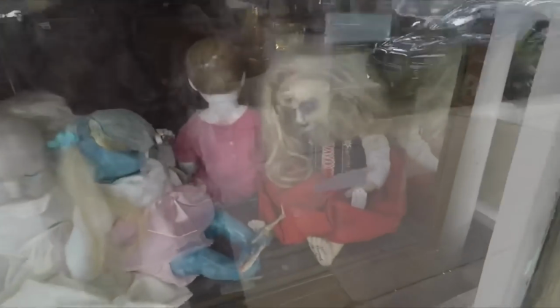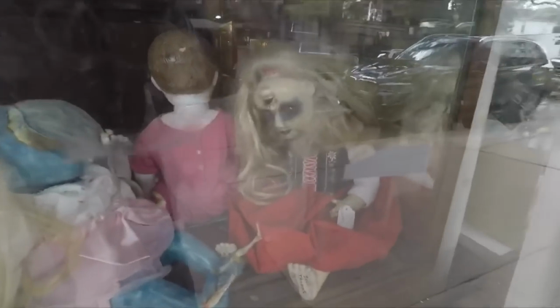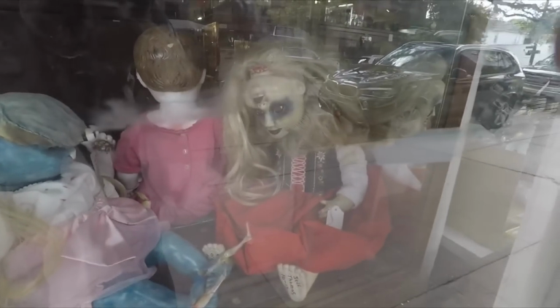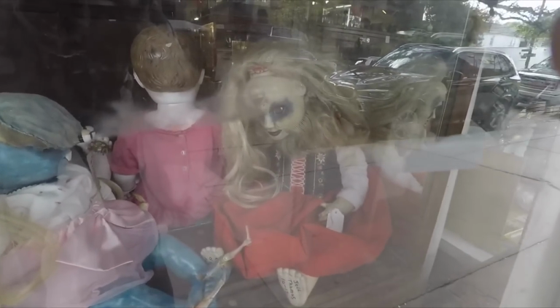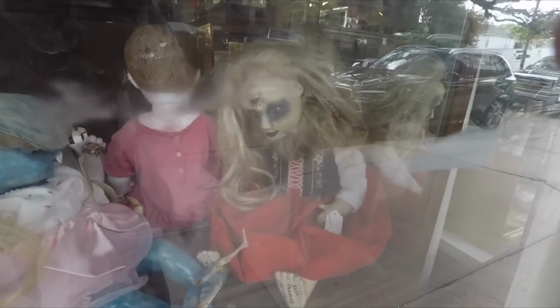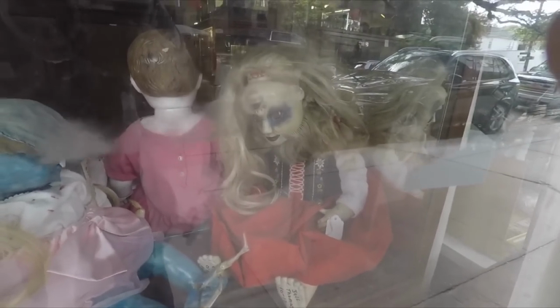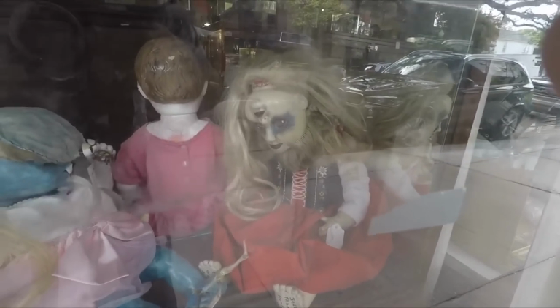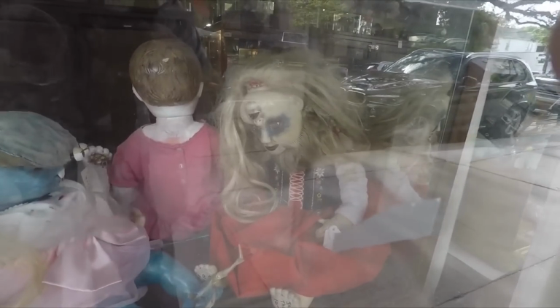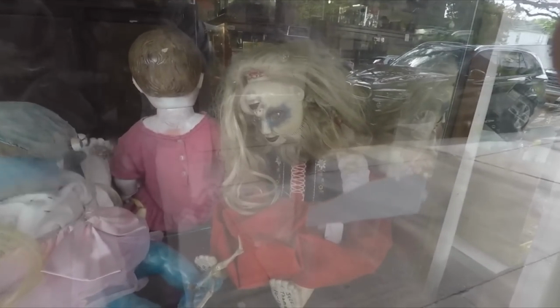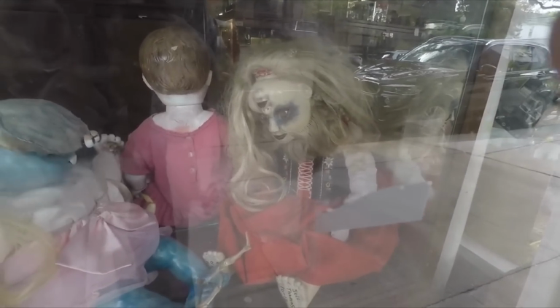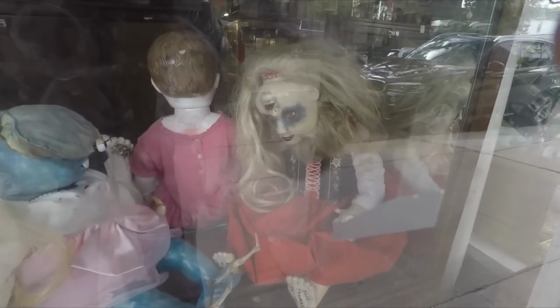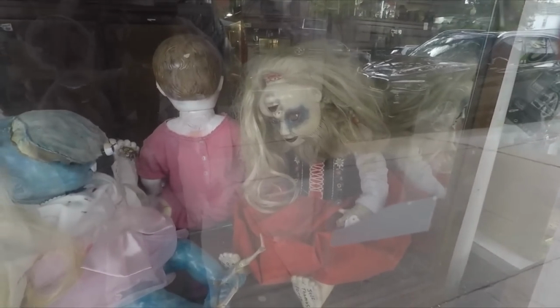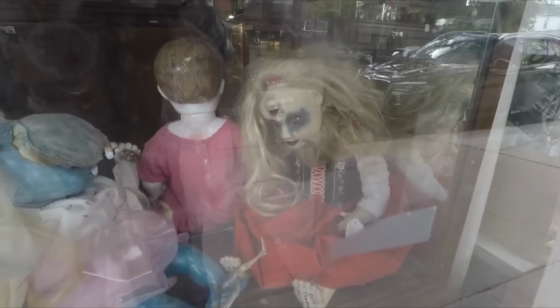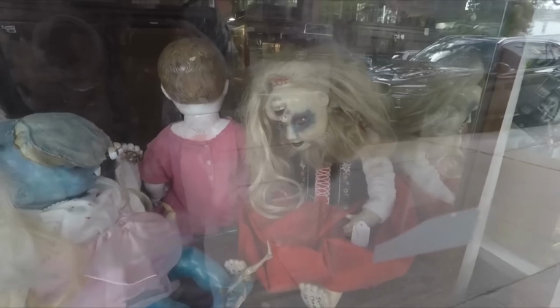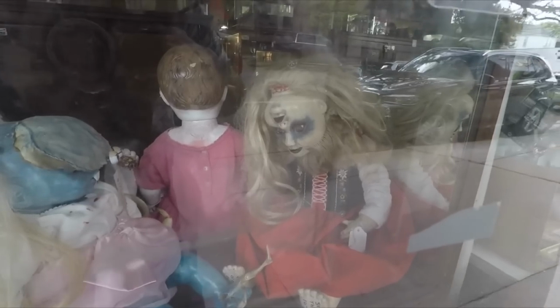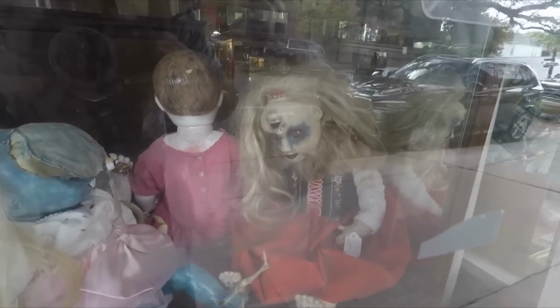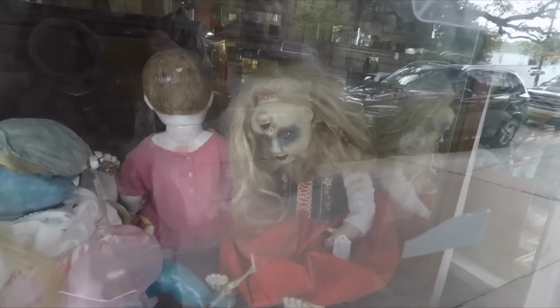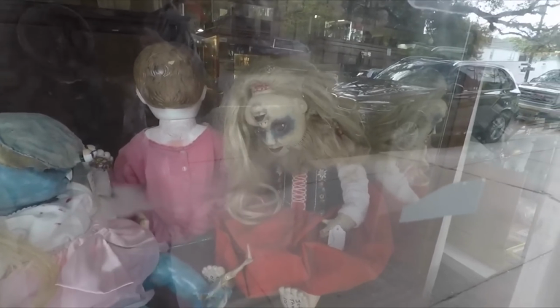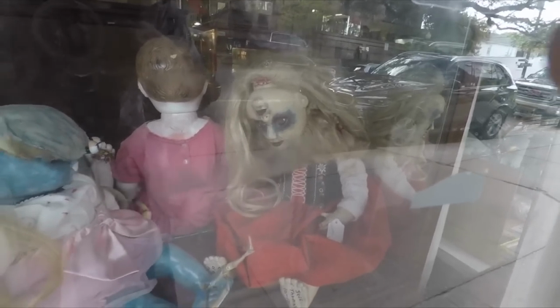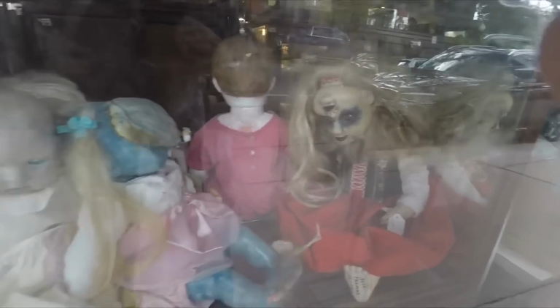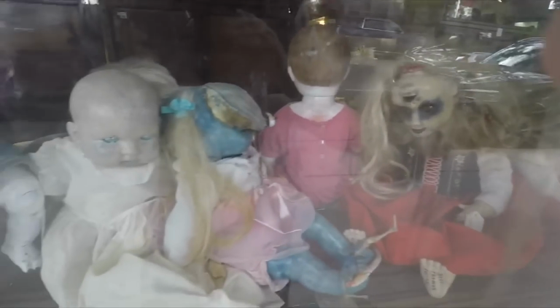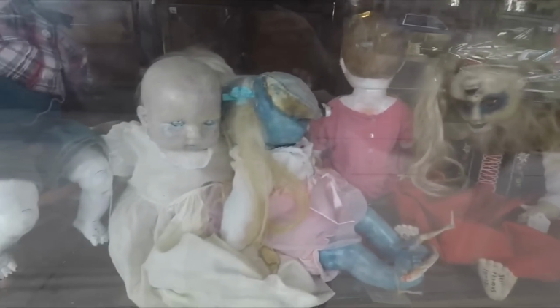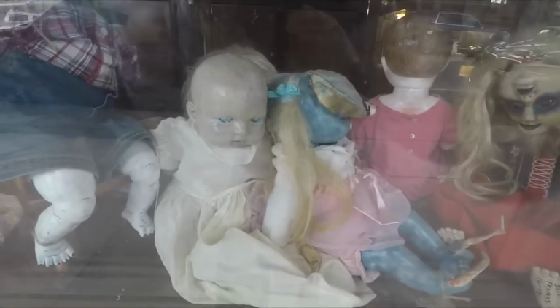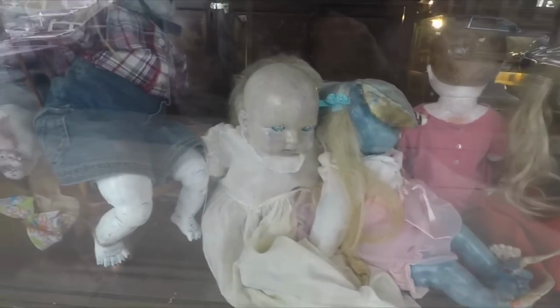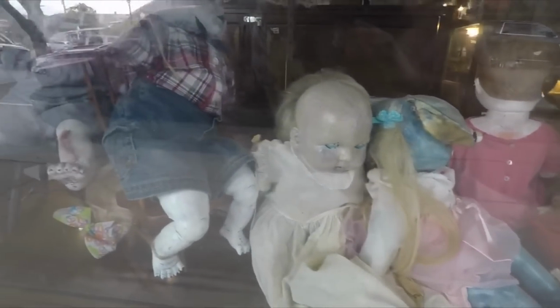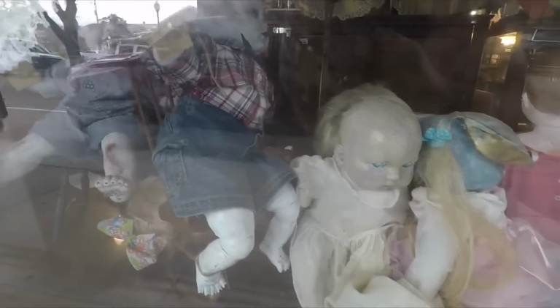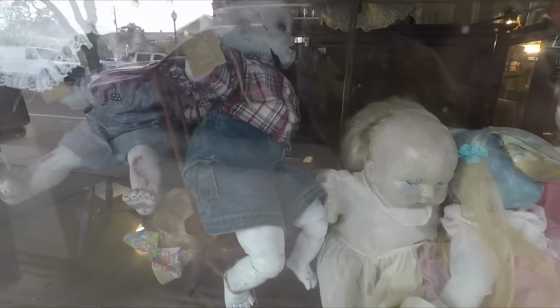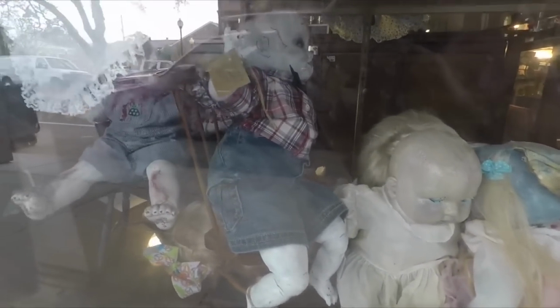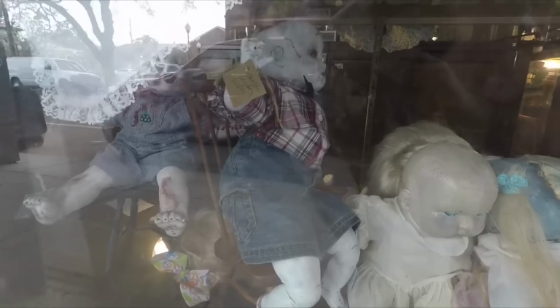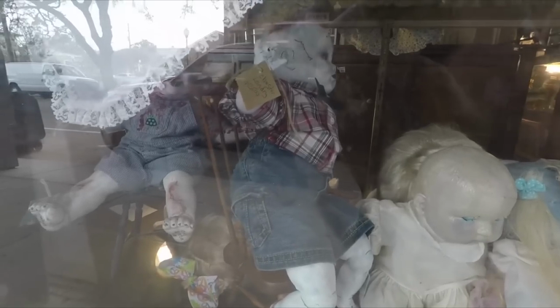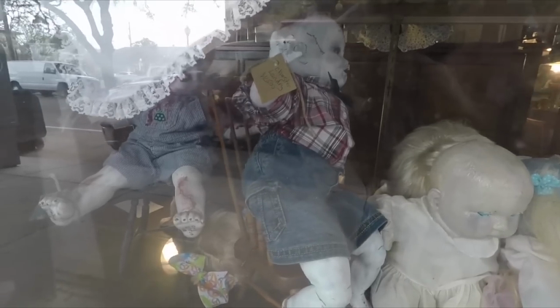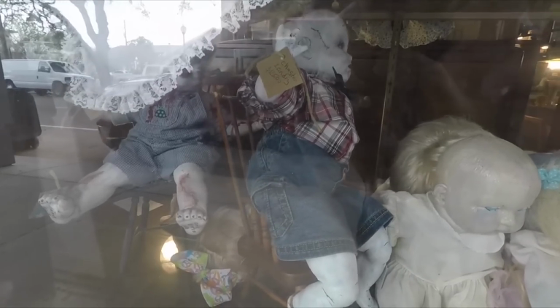And this one down here has two faces, one upside down. That is crazy looking. Very creepy.